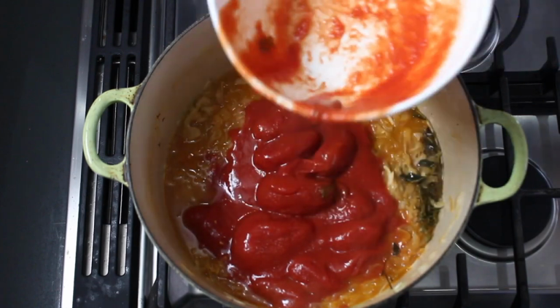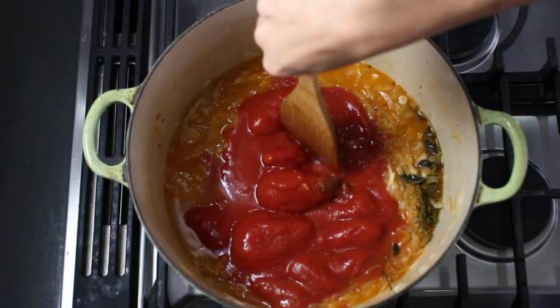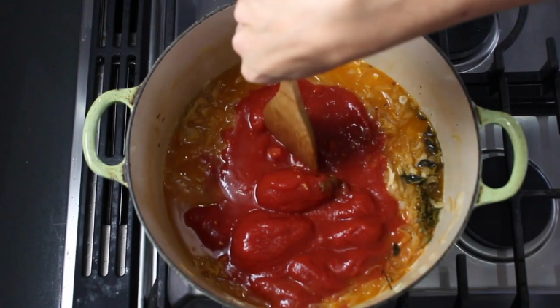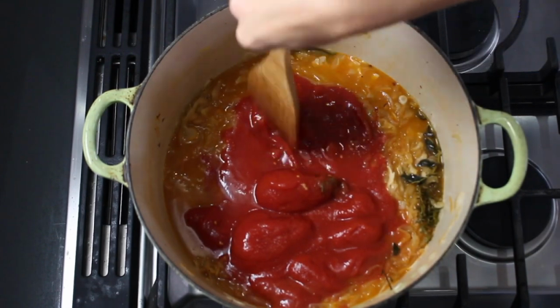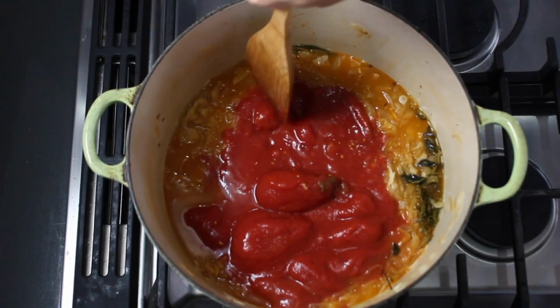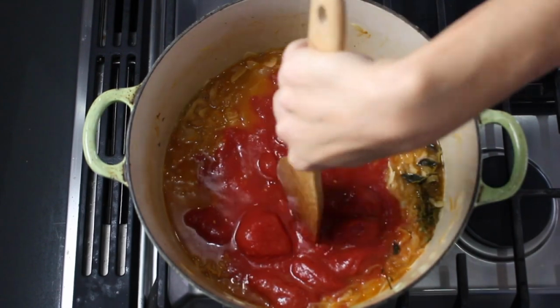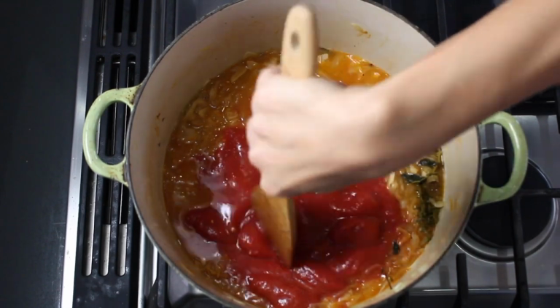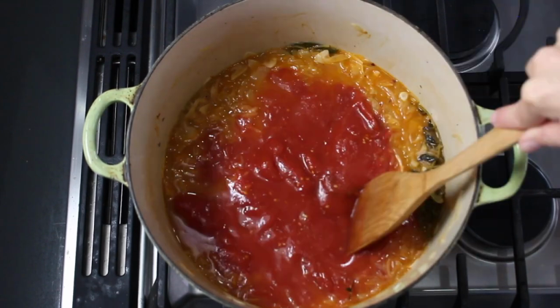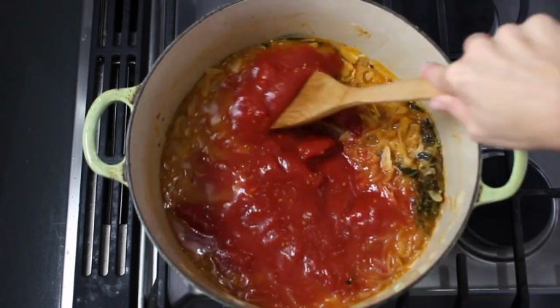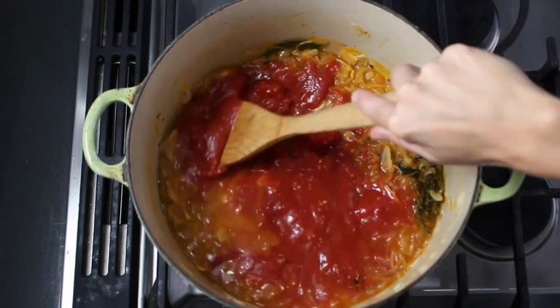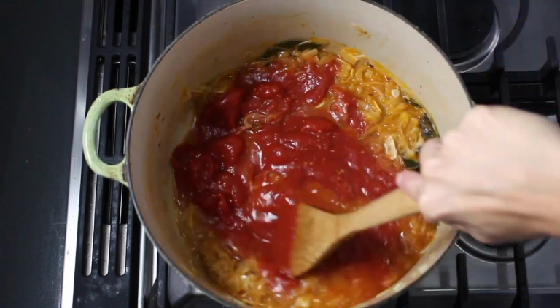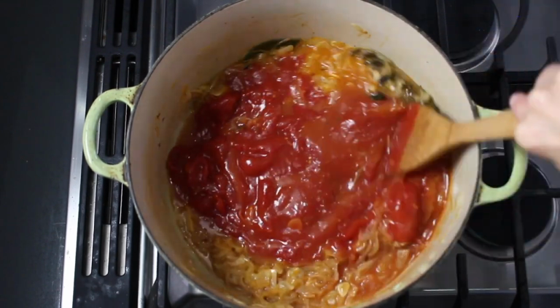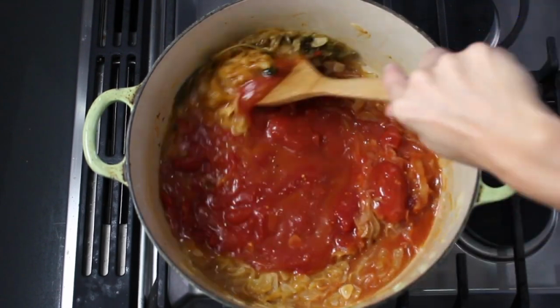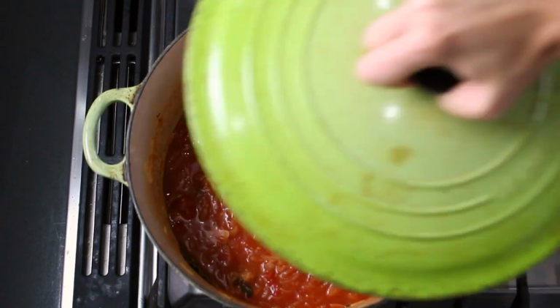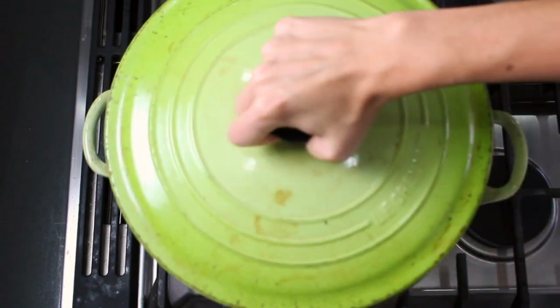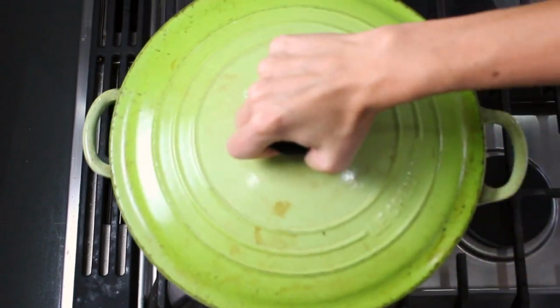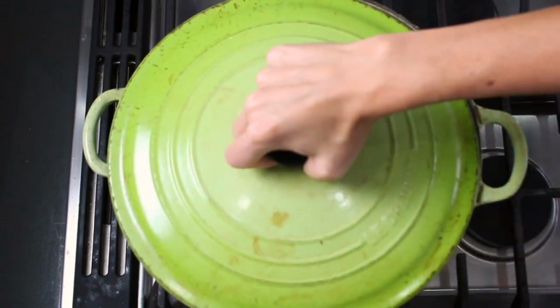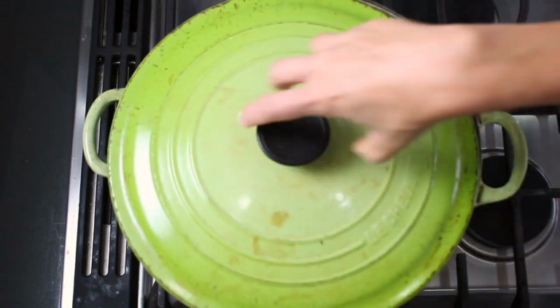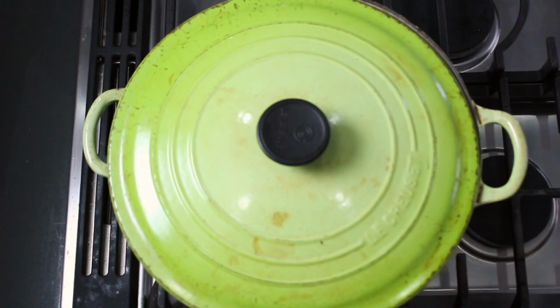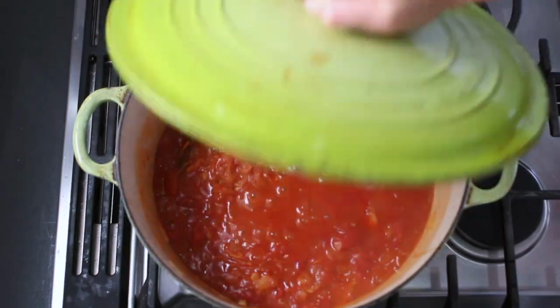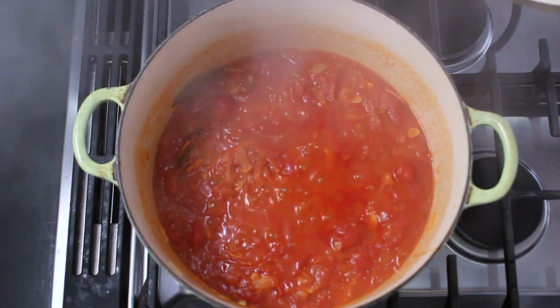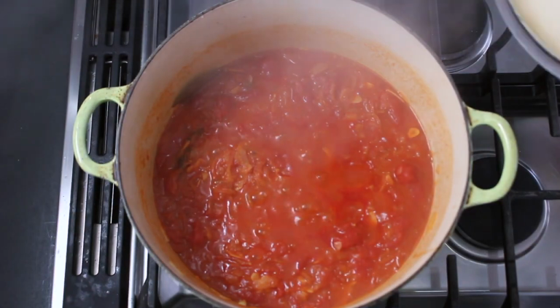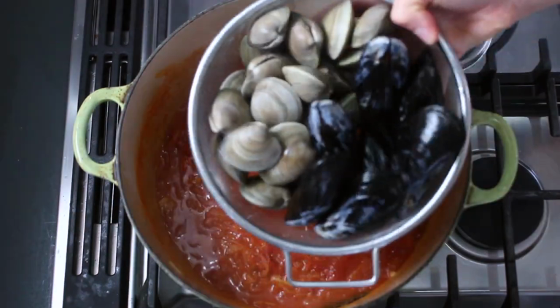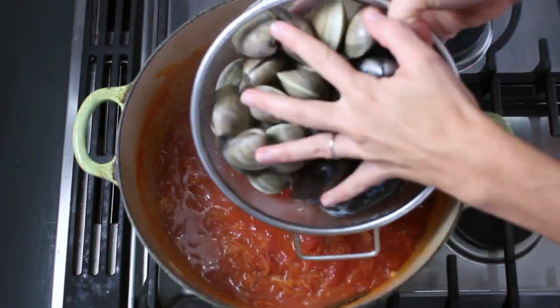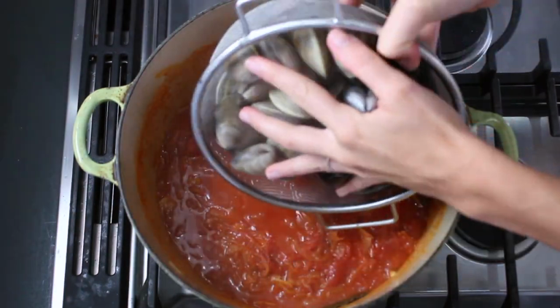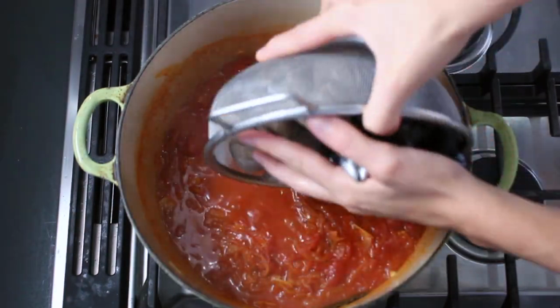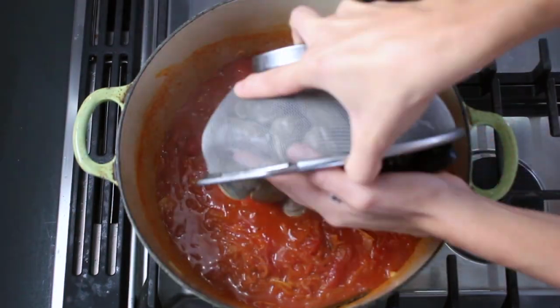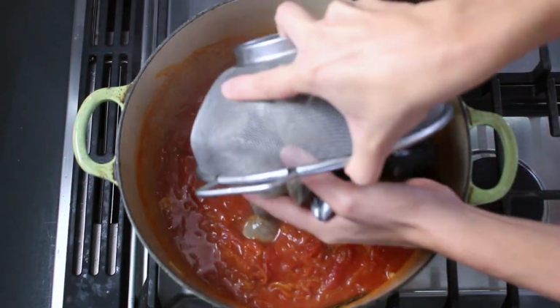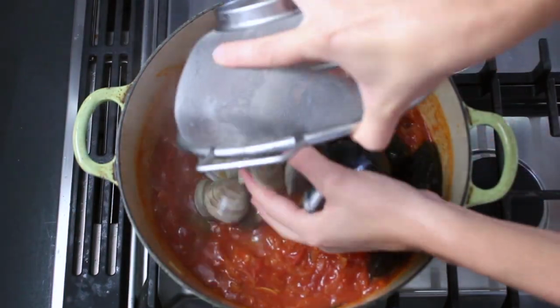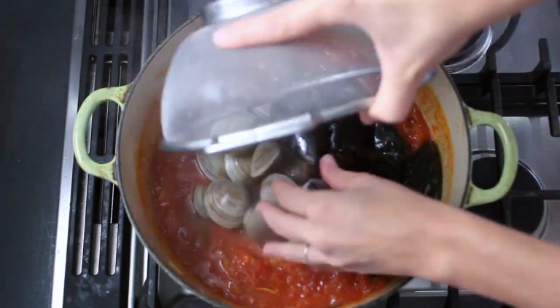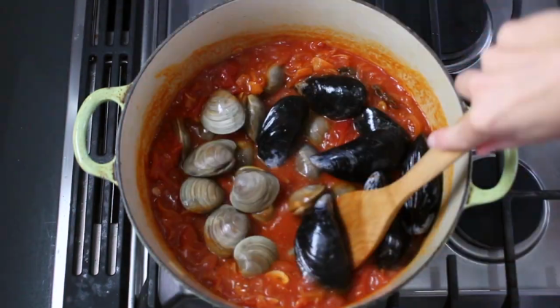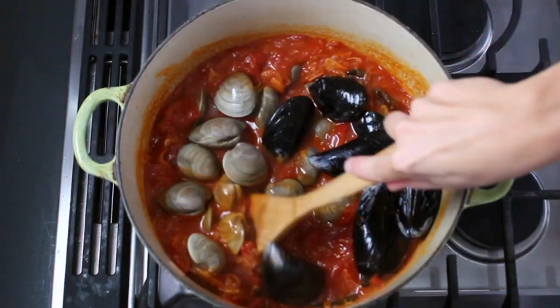Then for the liquid, I add in a little white wine, some bottled clam juice to add that salty seafood flavor, and then a can of whole peeled tomatoes that I break up with the back of my spoon.